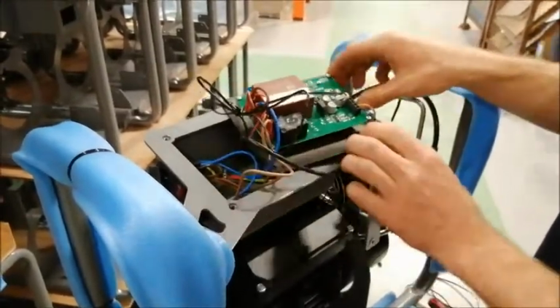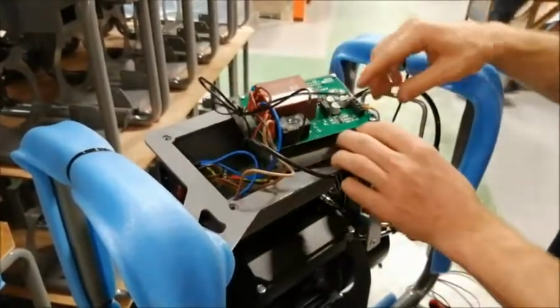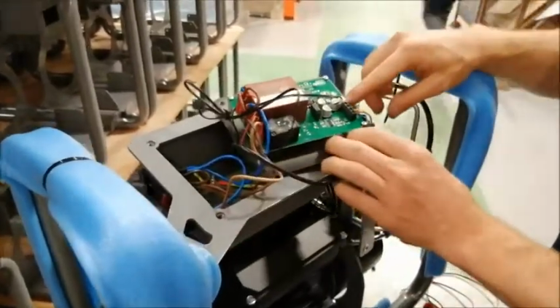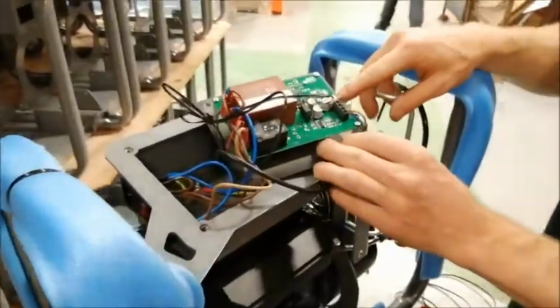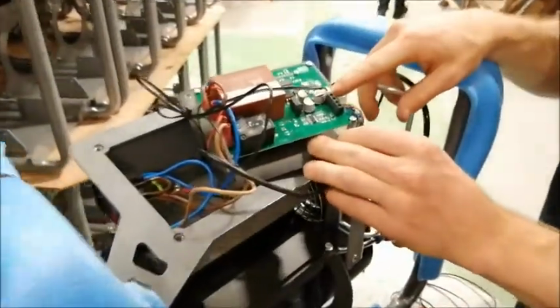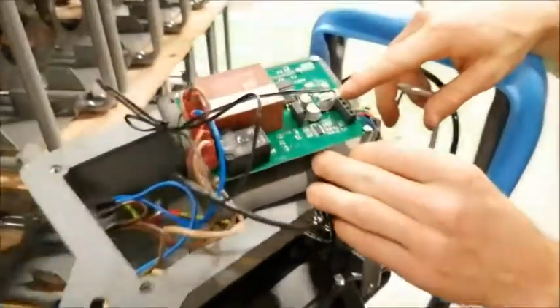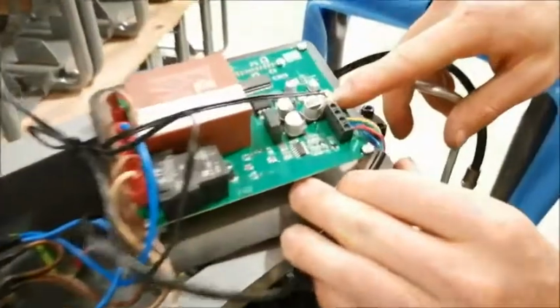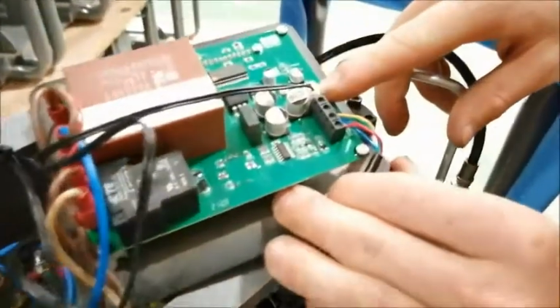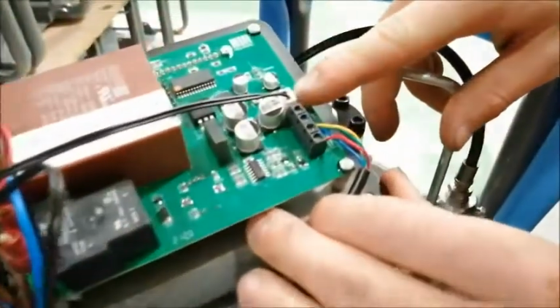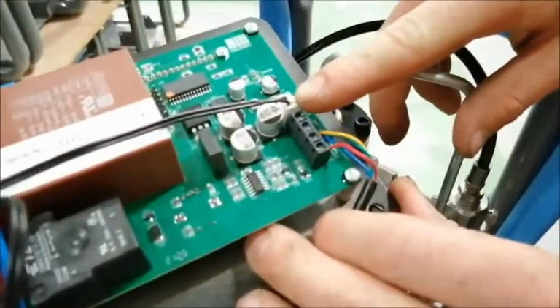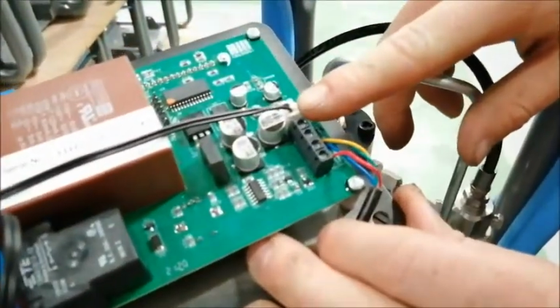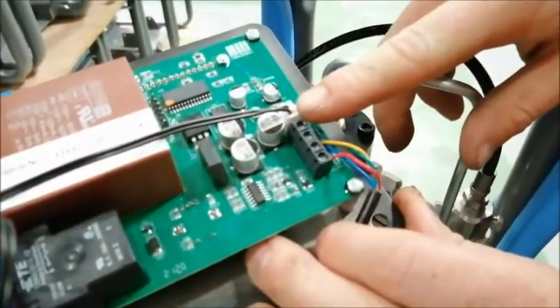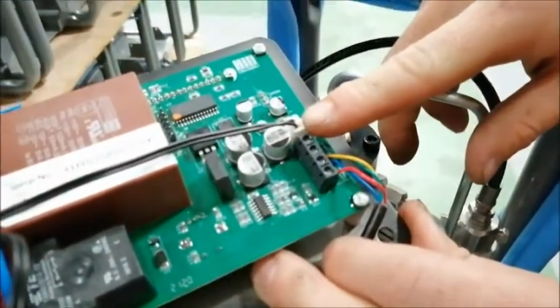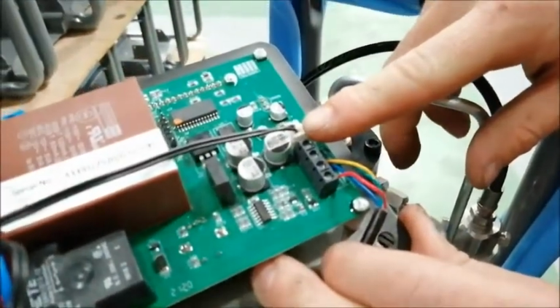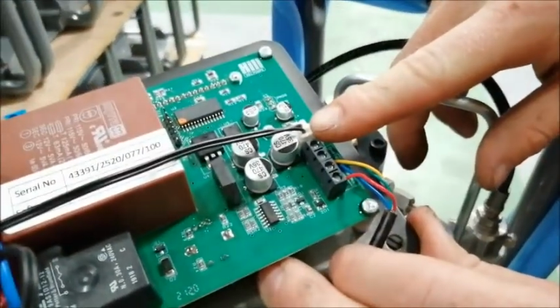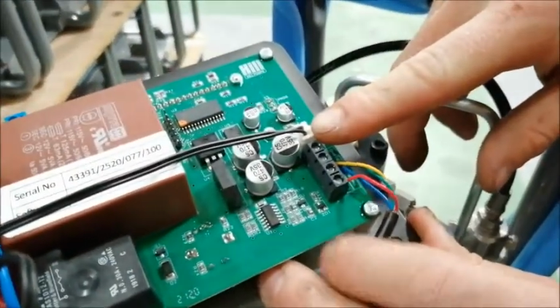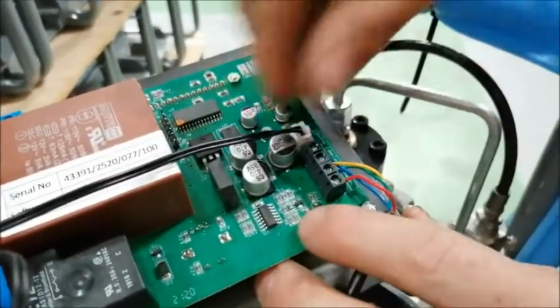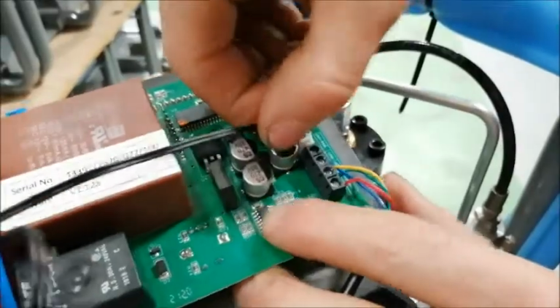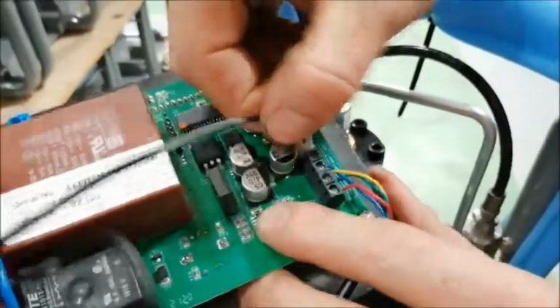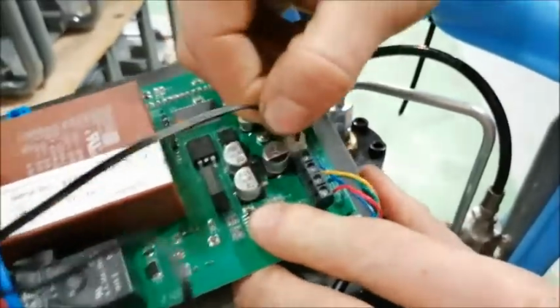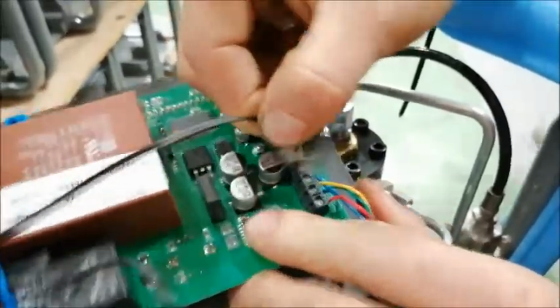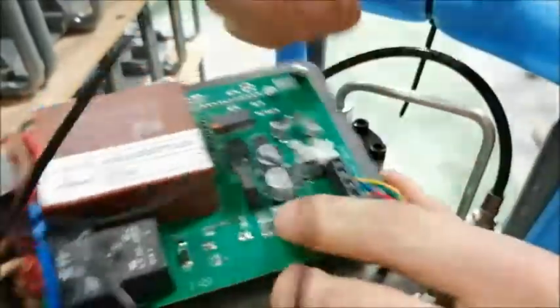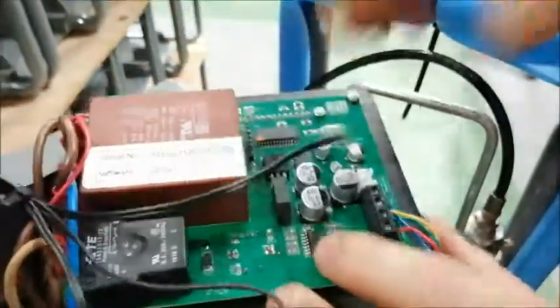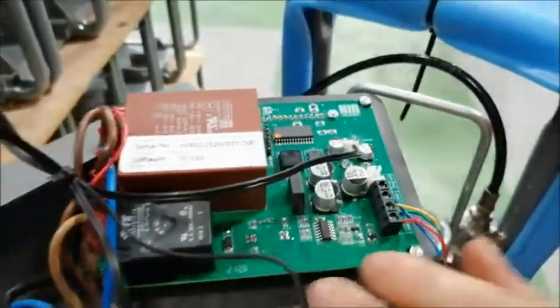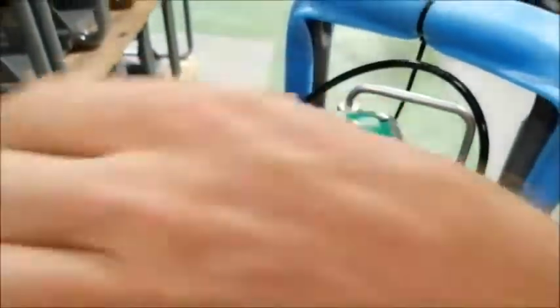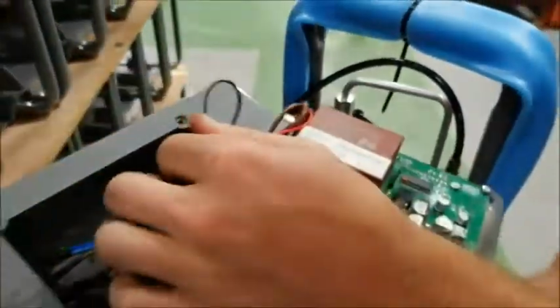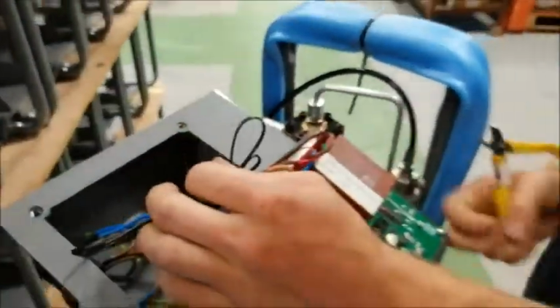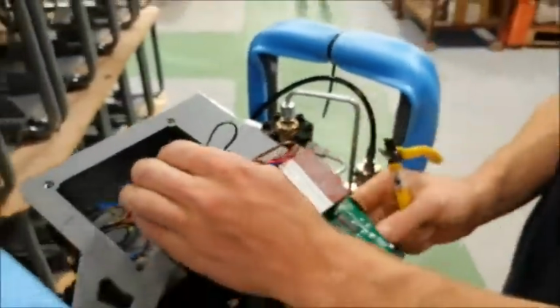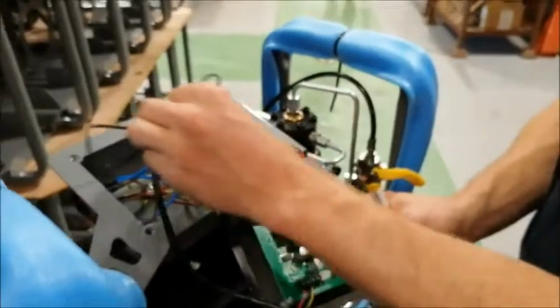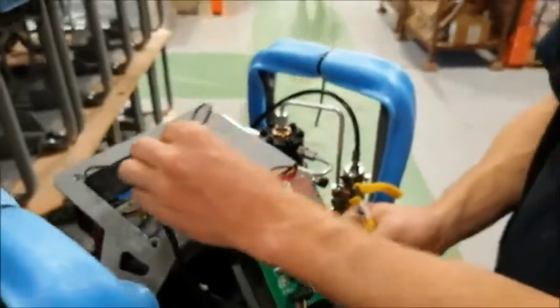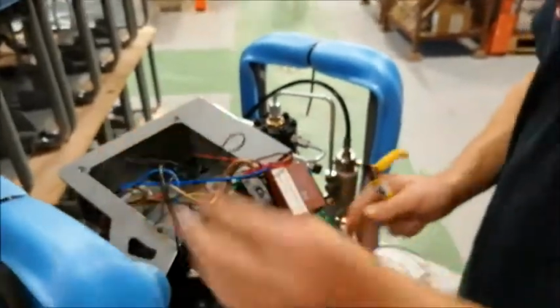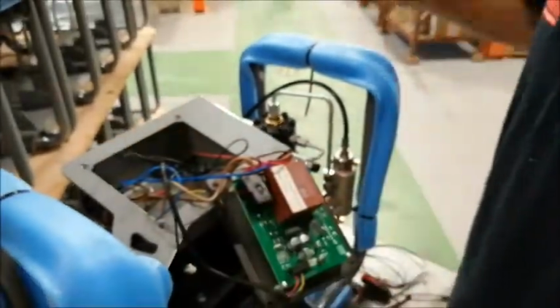So the first thing we're going to do is remove this connector here, which is for the temperature sensor. And we're just going to let the circuit board hang.